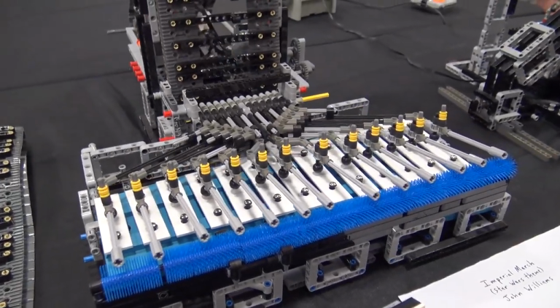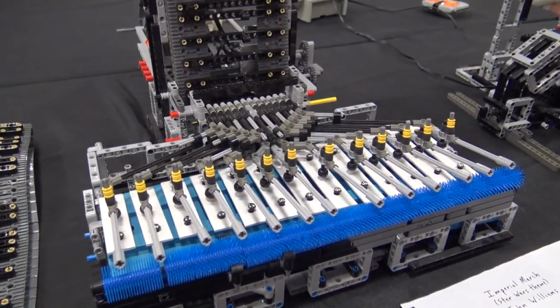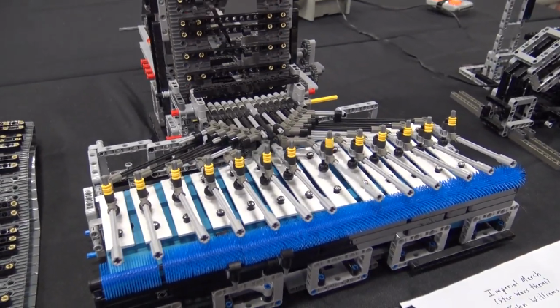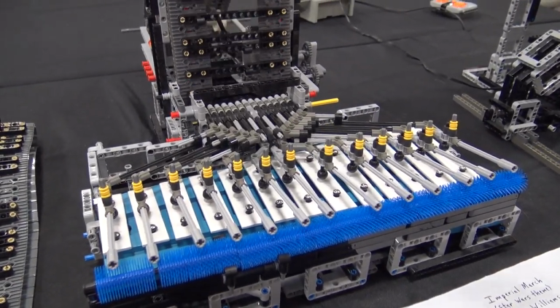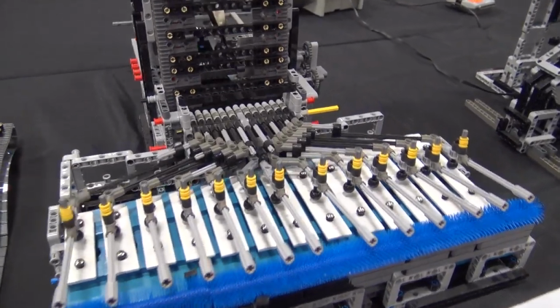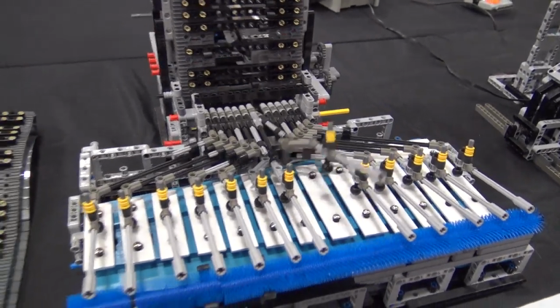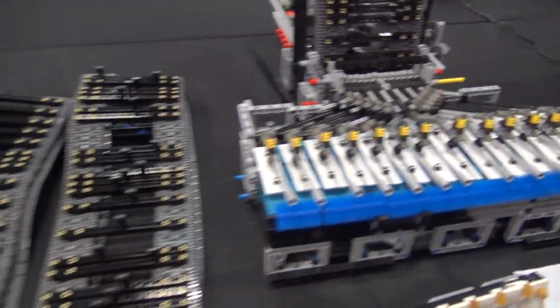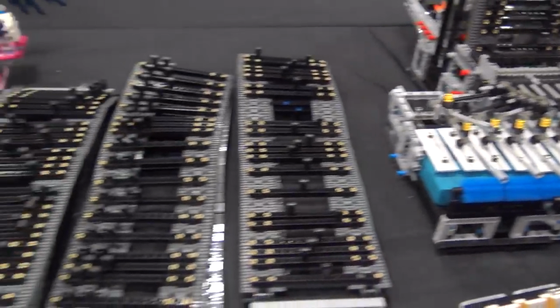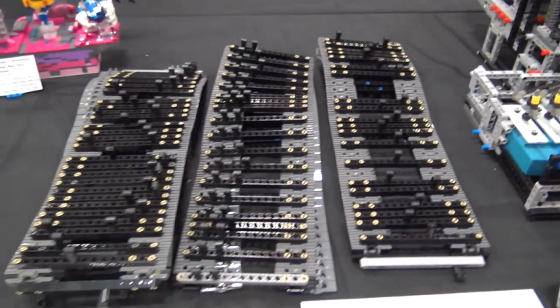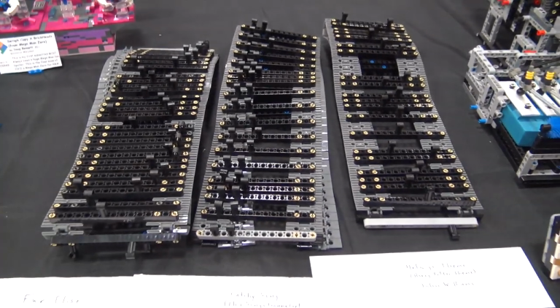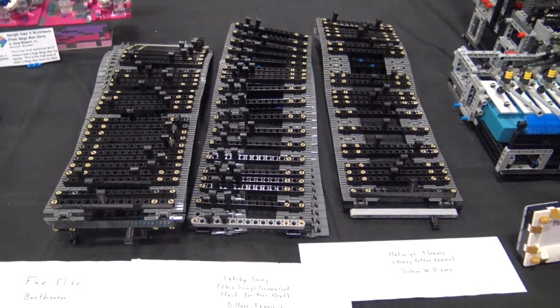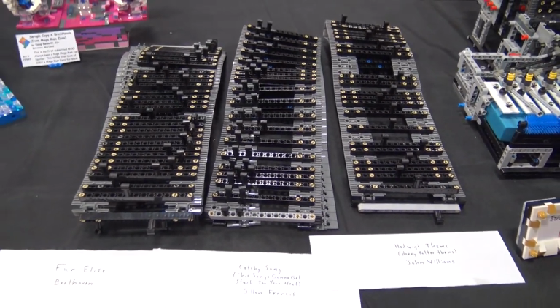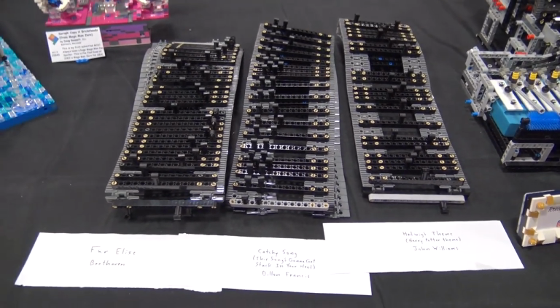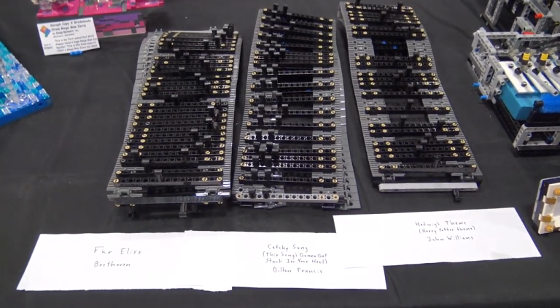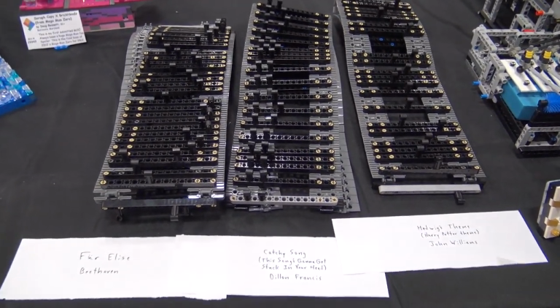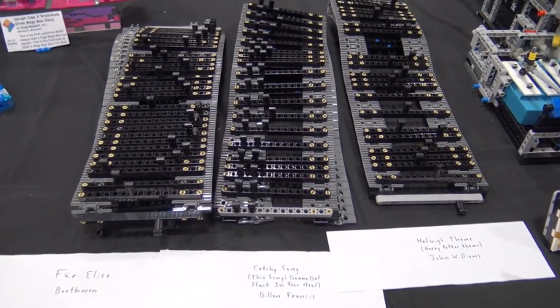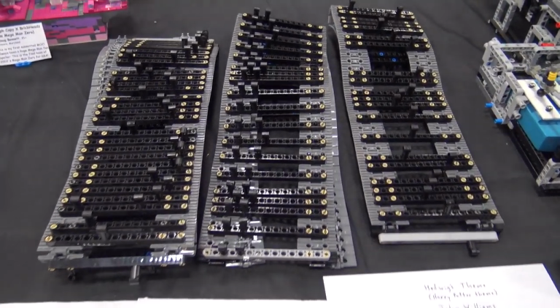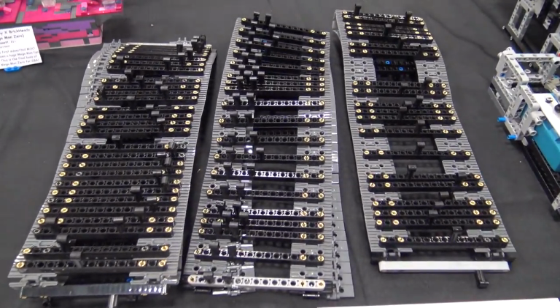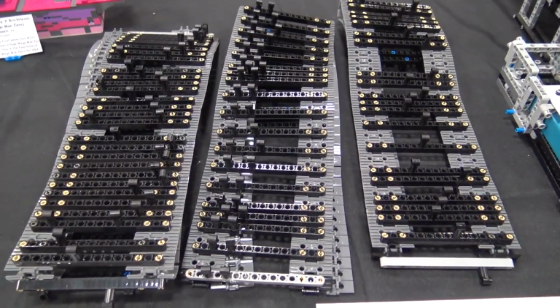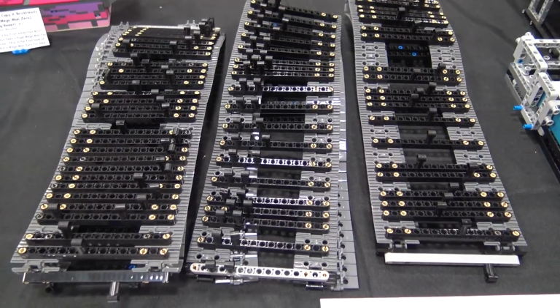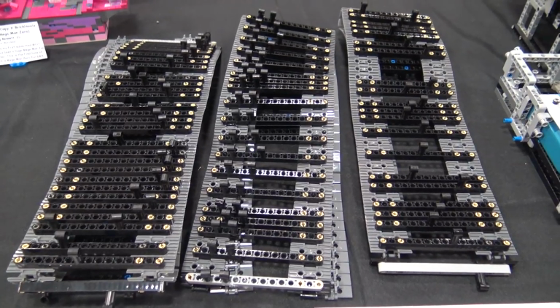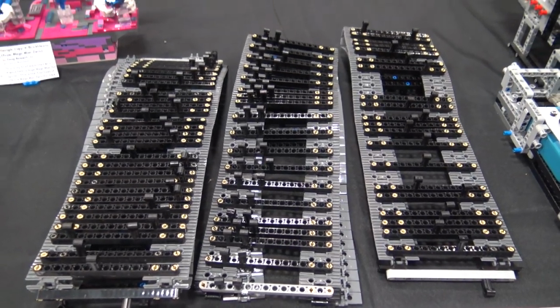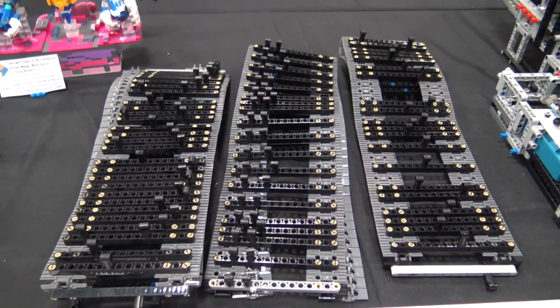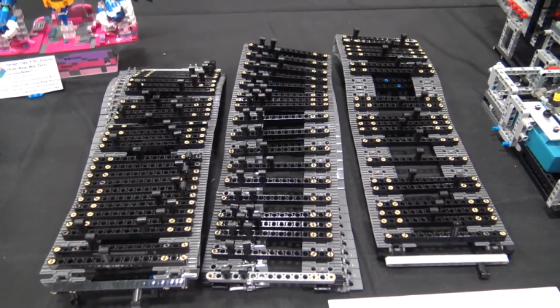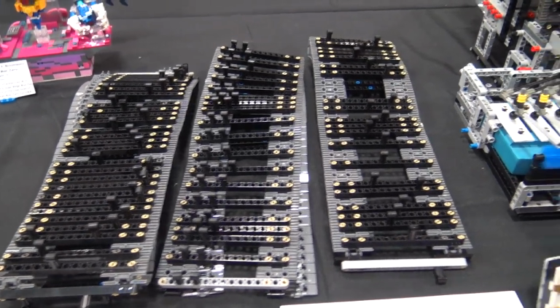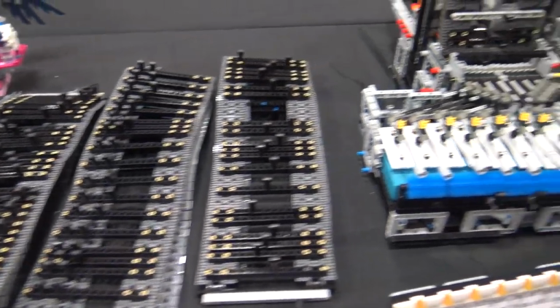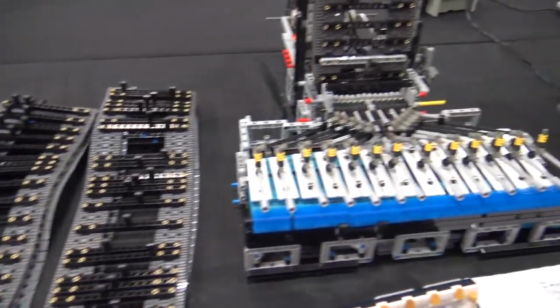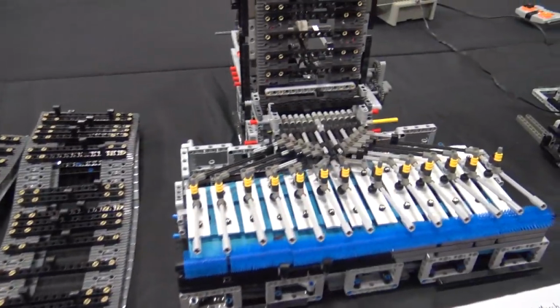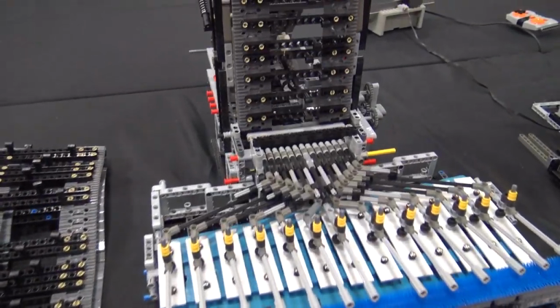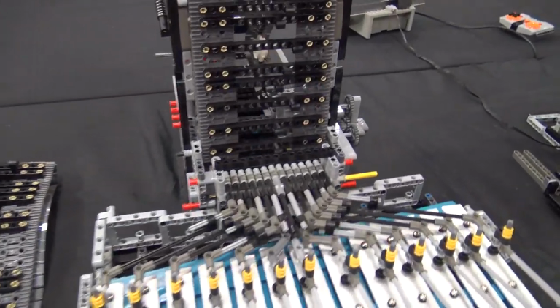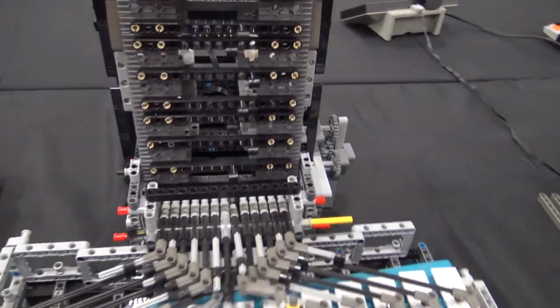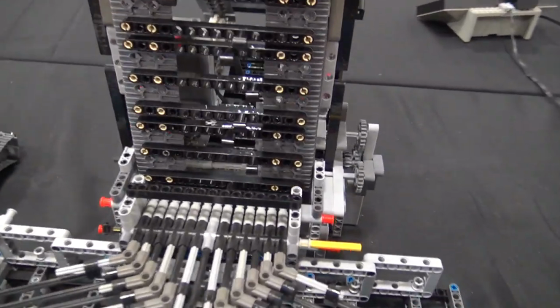And you've got multiple songs you can play, right? Yeah, I have the Imperial March for release, a catchy song from LEGO Movie 2, and then Hedwig's Theme. I can make as many as I want, I just kind of ran out of pieces.